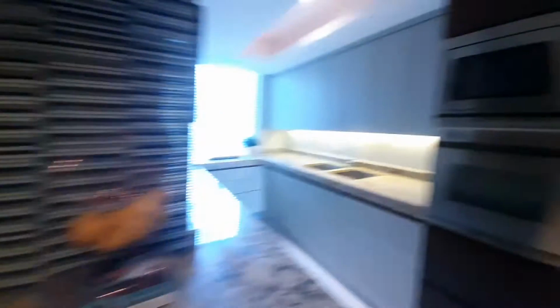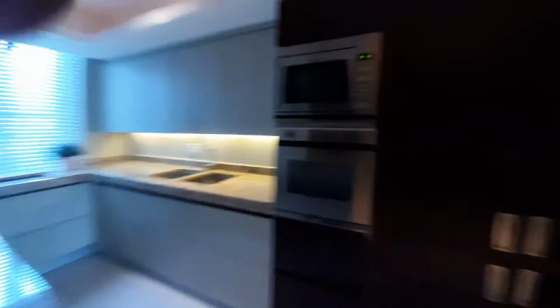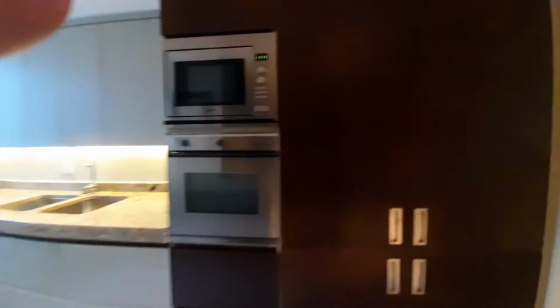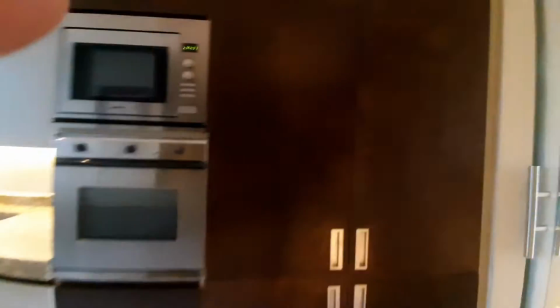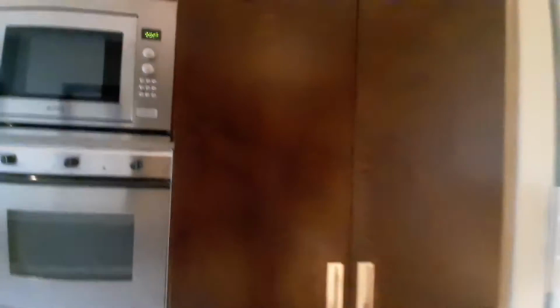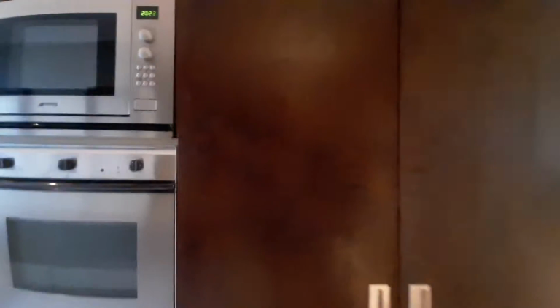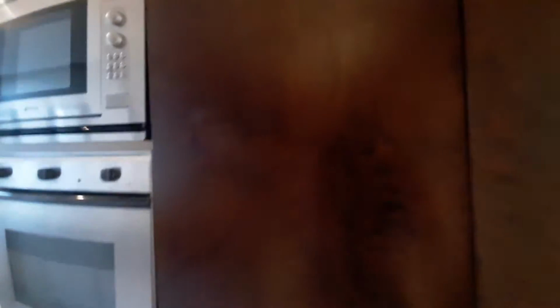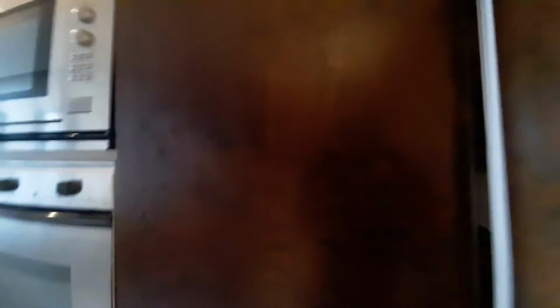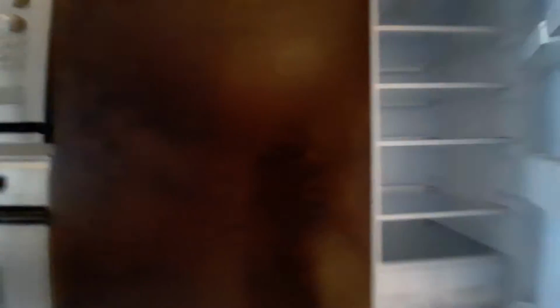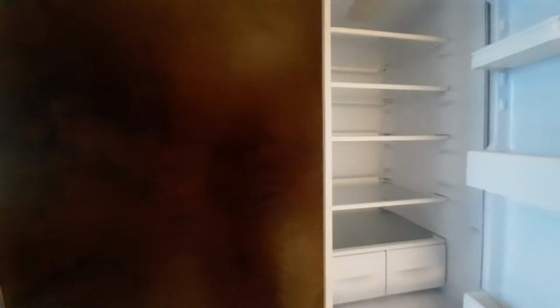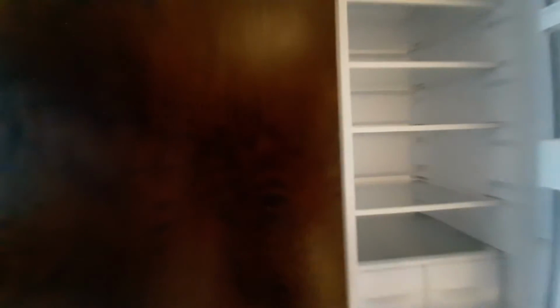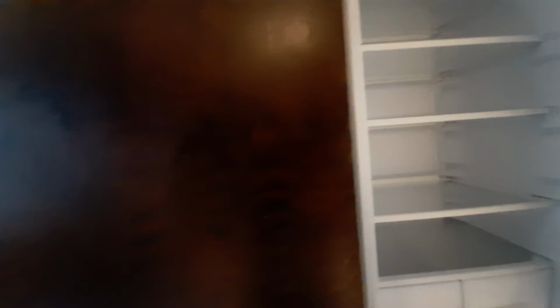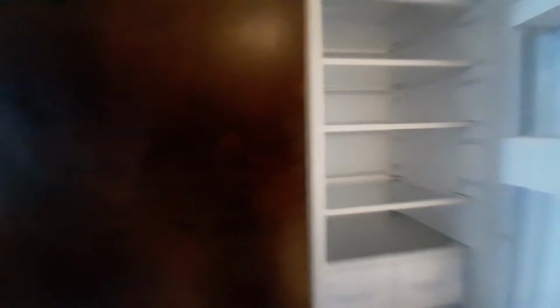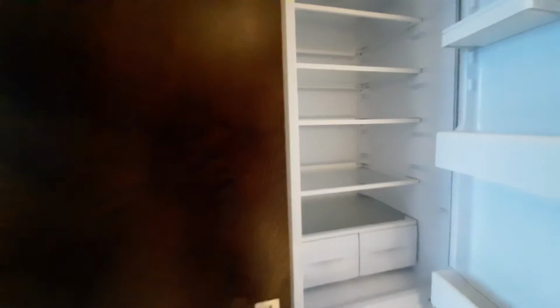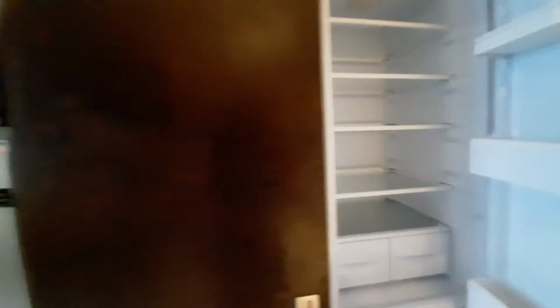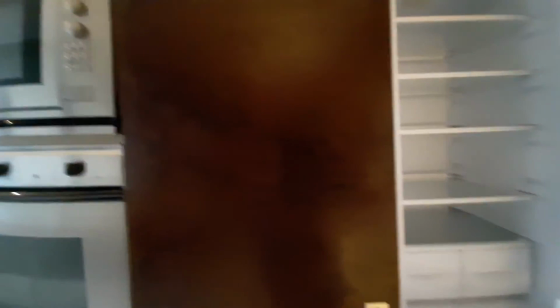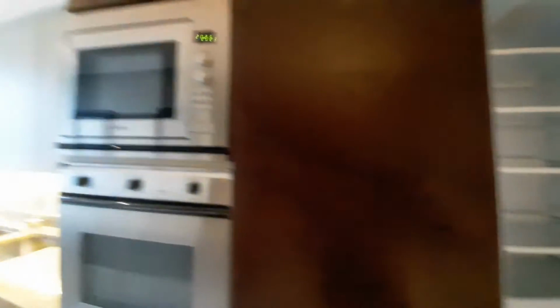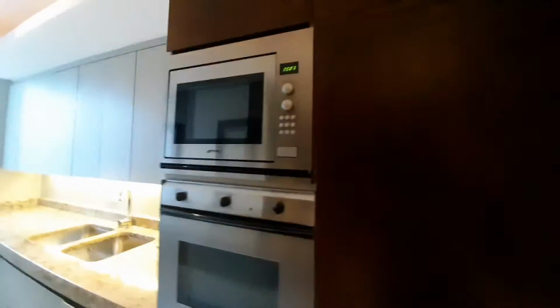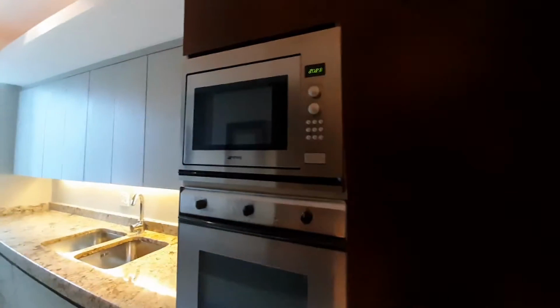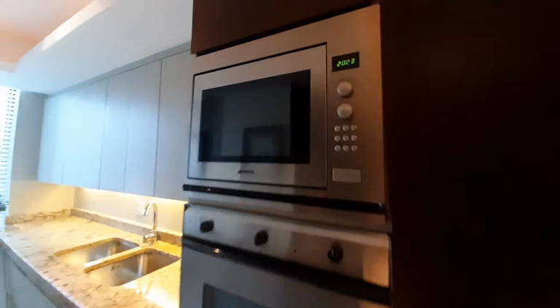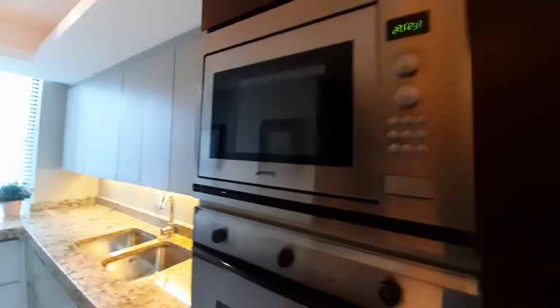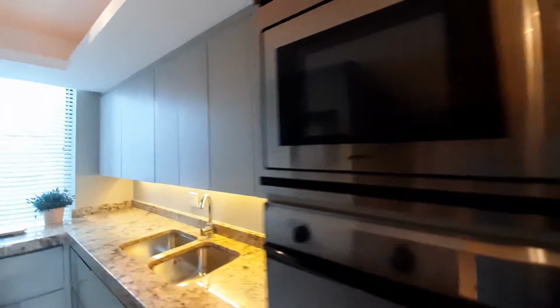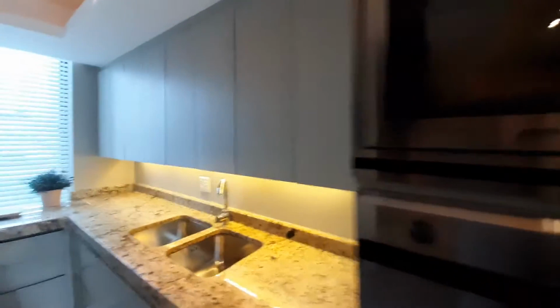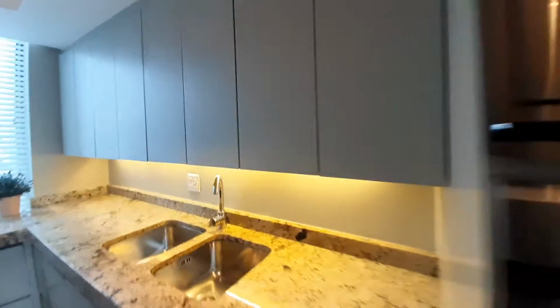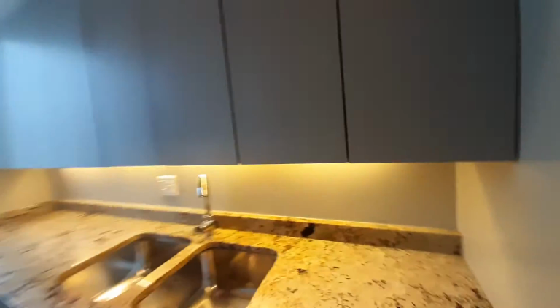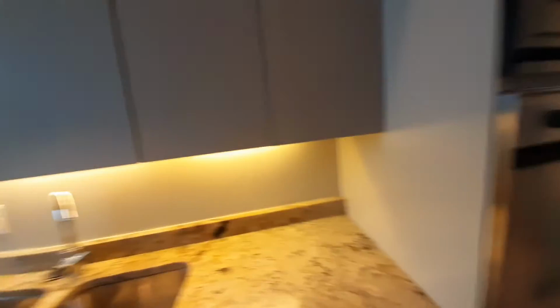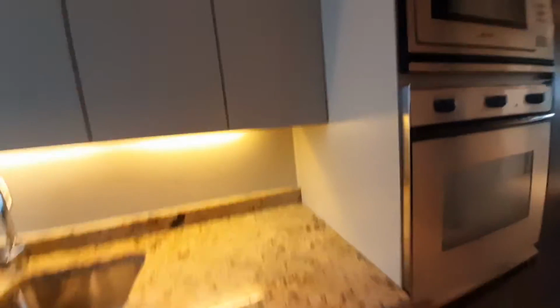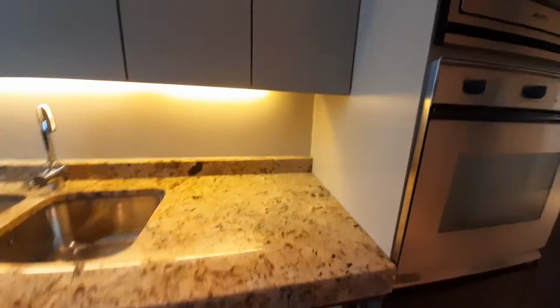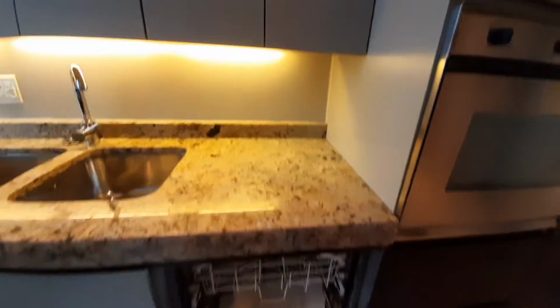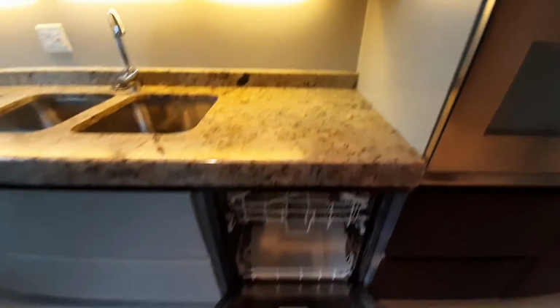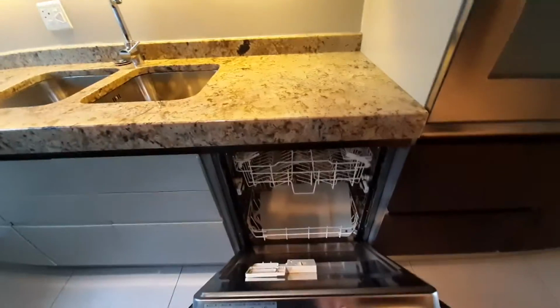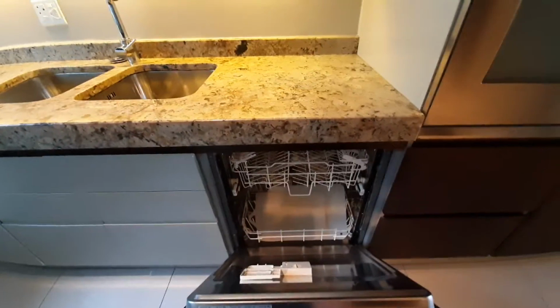There's a built-in double fridge freezer, a SMEG oven and SMEG microwave, and a built-in dishwasher machine.